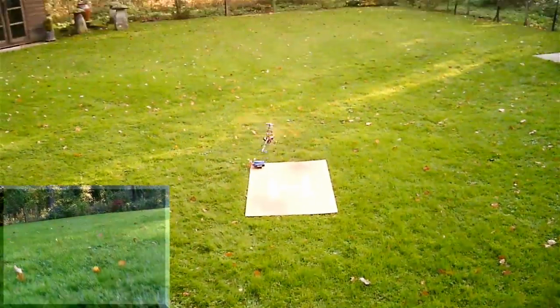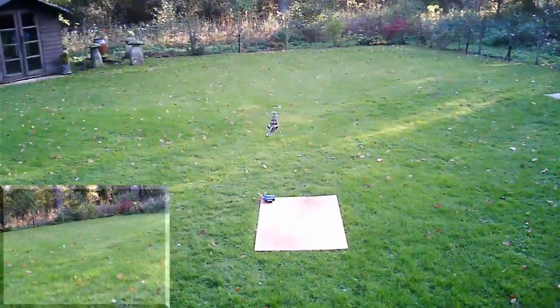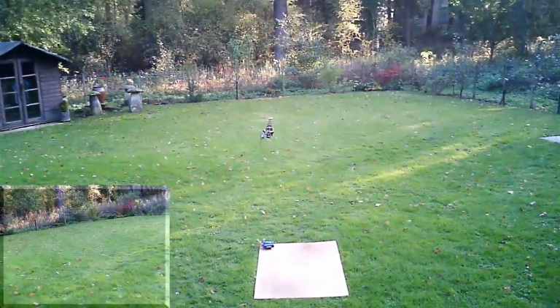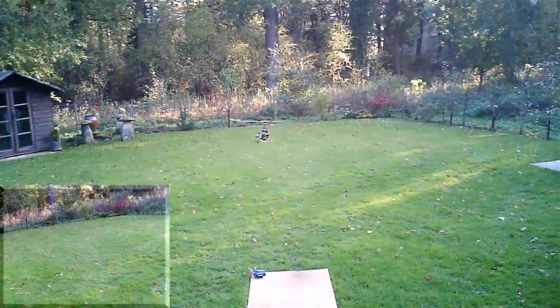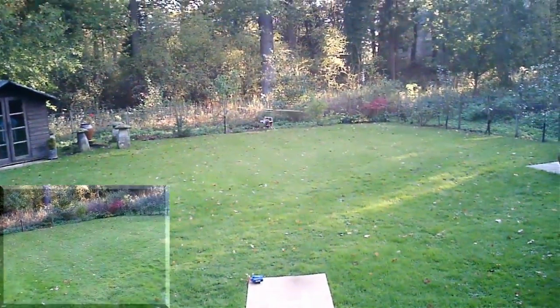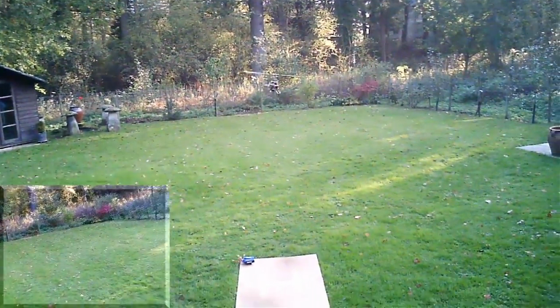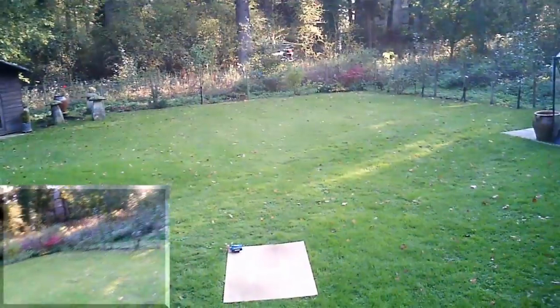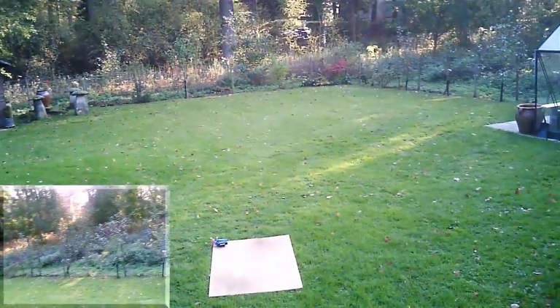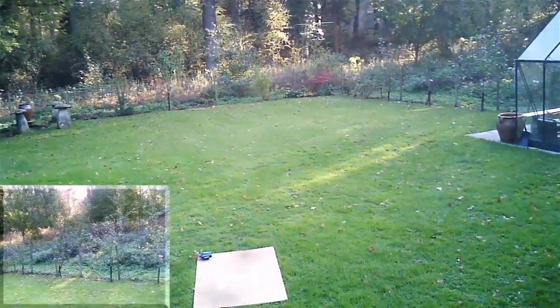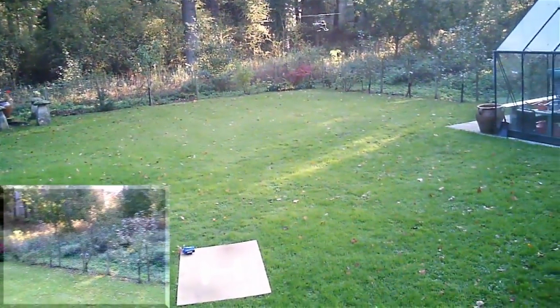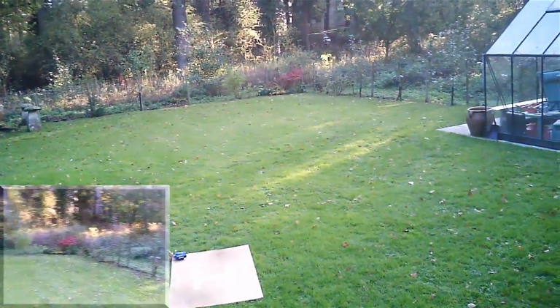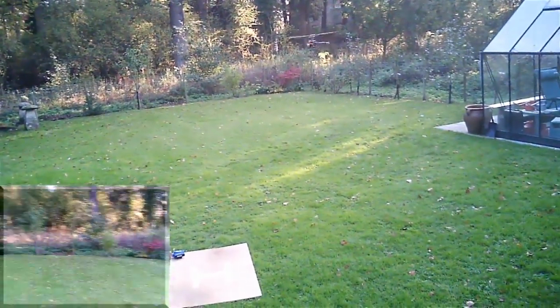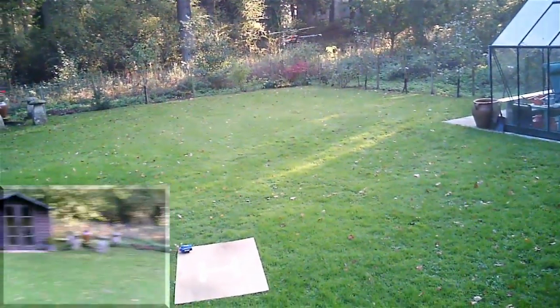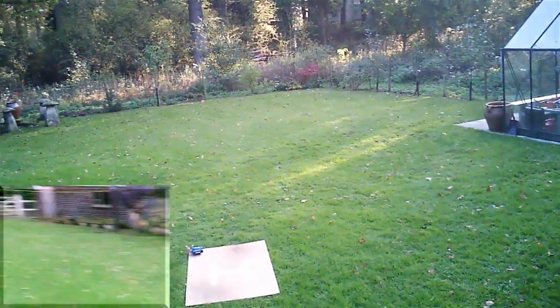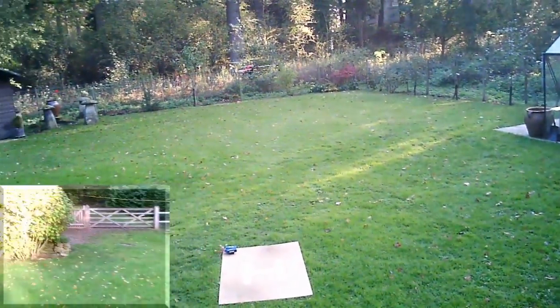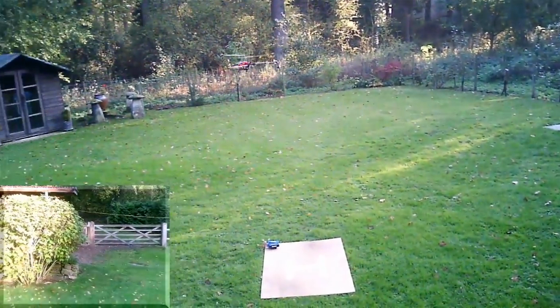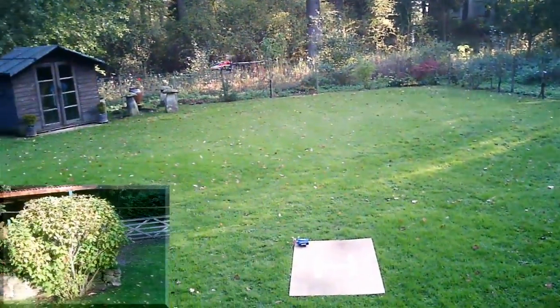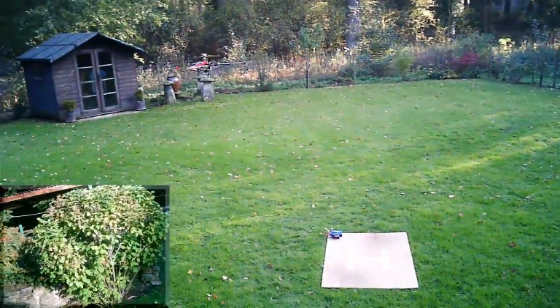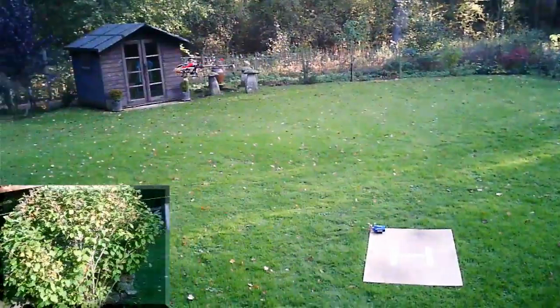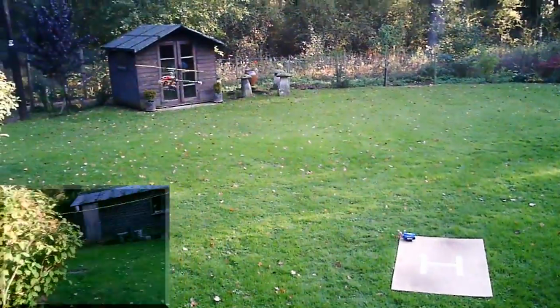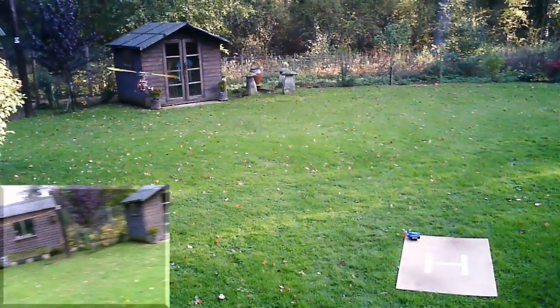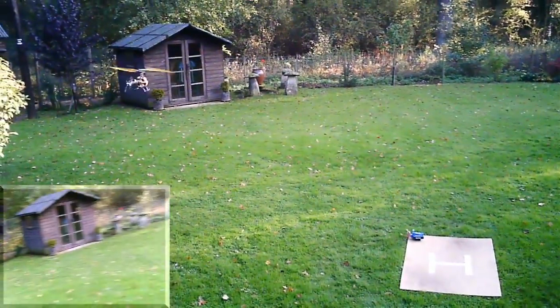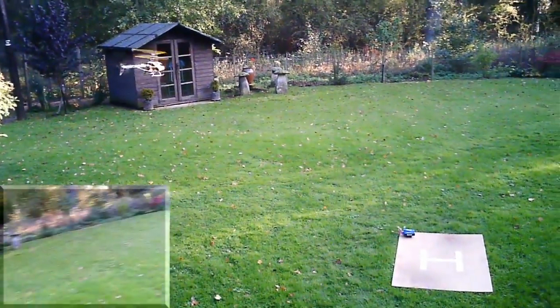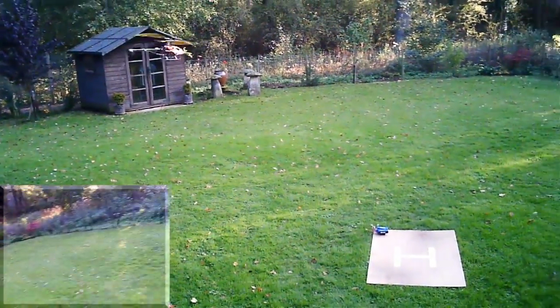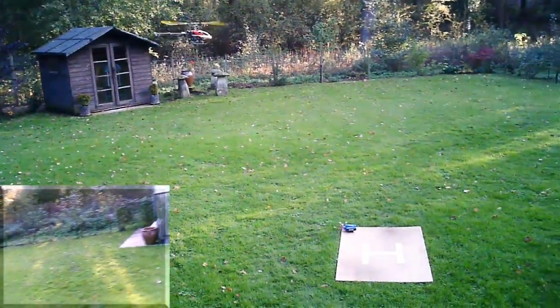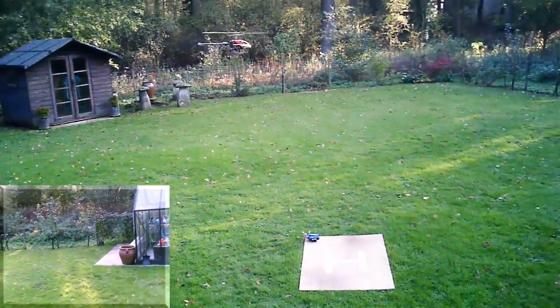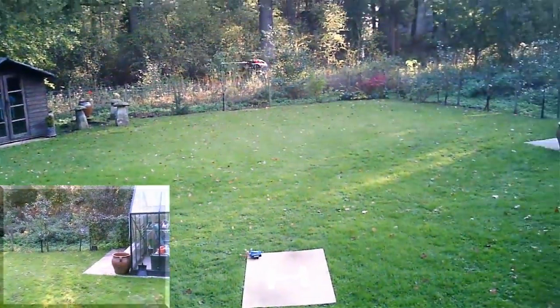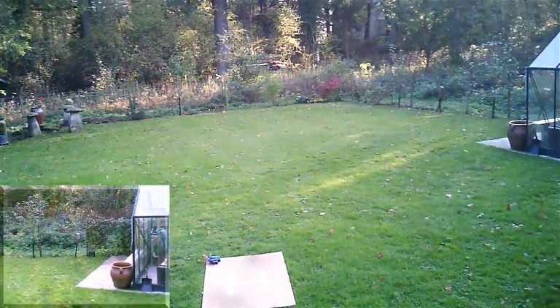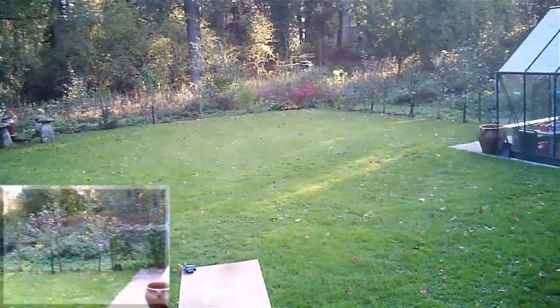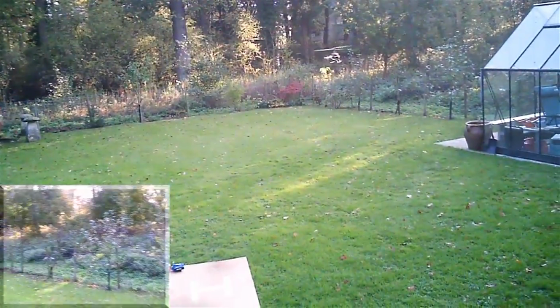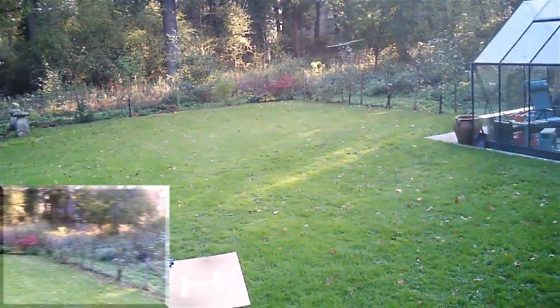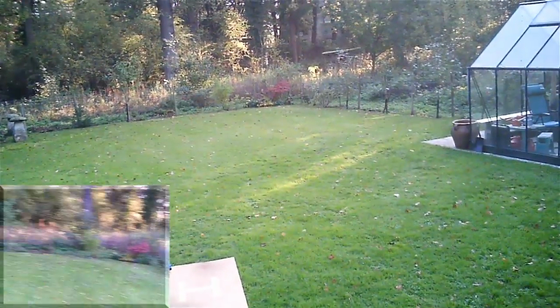Hello everybody, it's Simon. This is just a little short test flight, just to make sure everything's in order. I've done a little bit of preventative maintenance and switched over the swash plate.